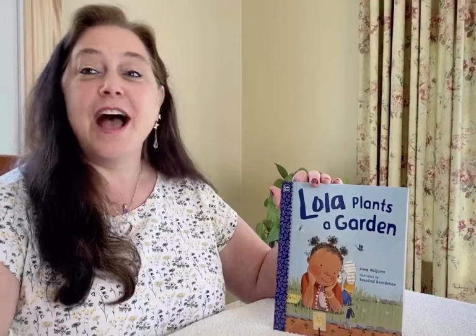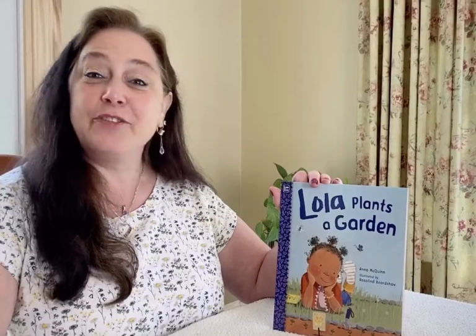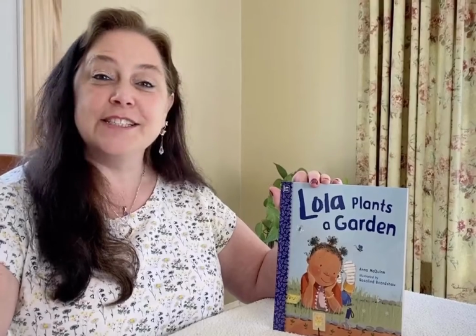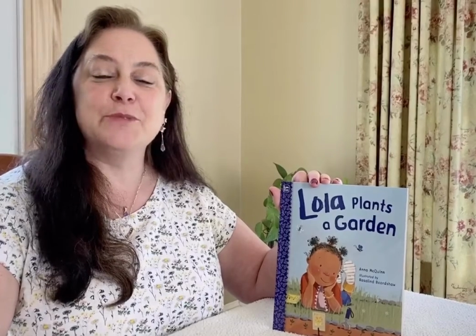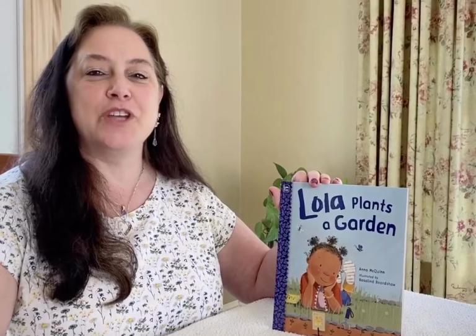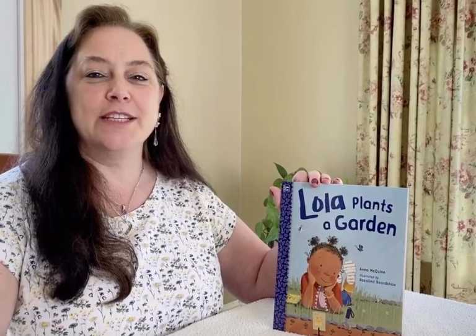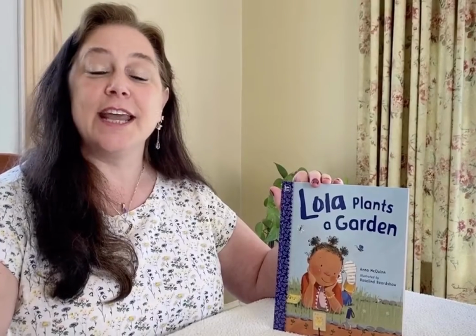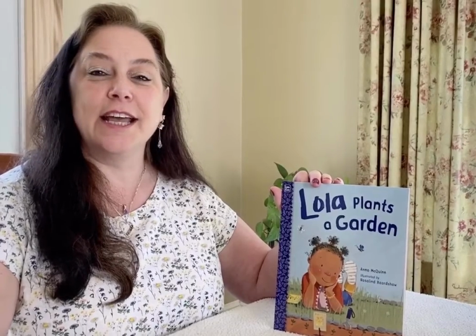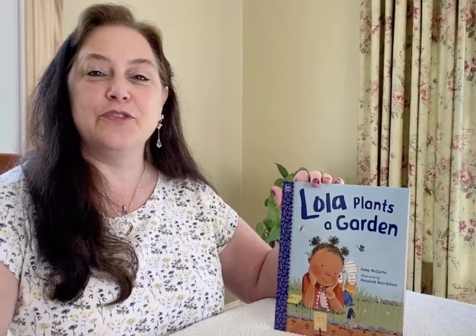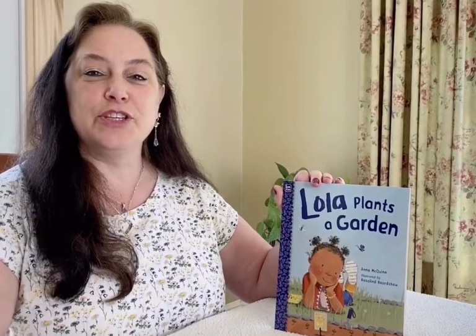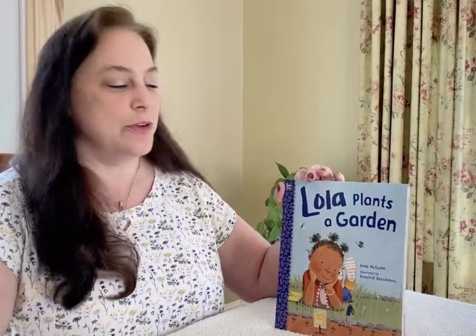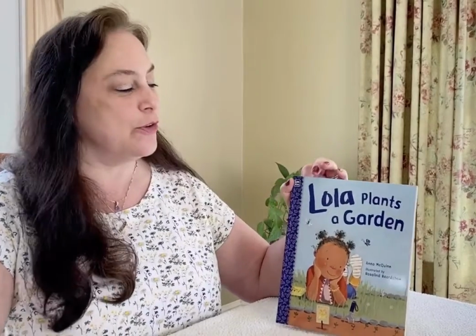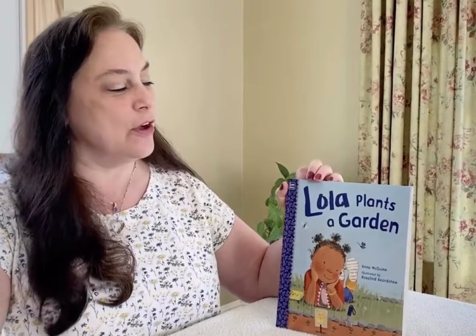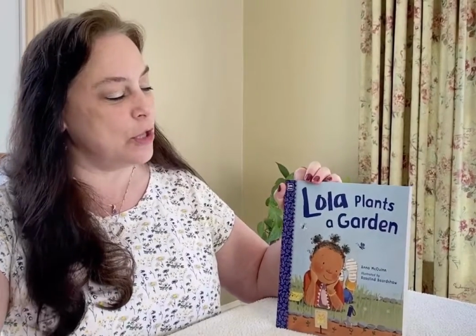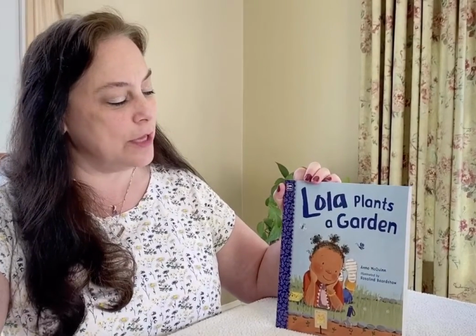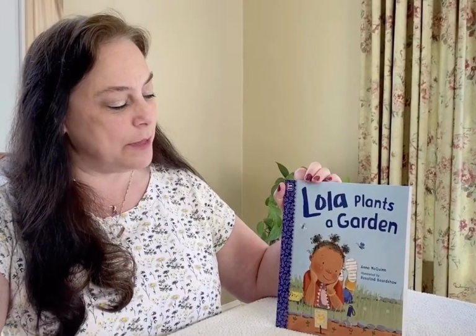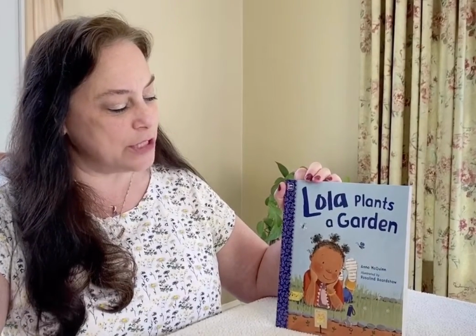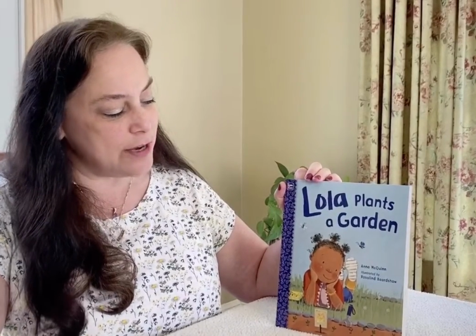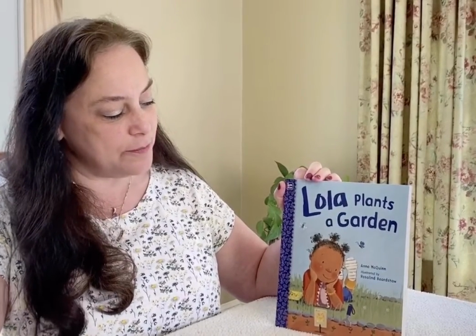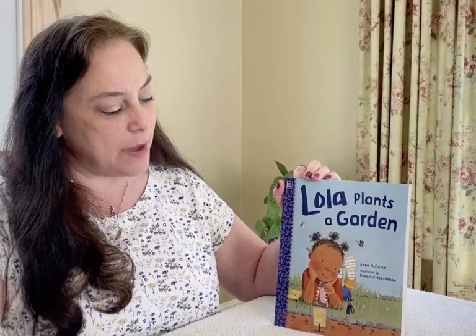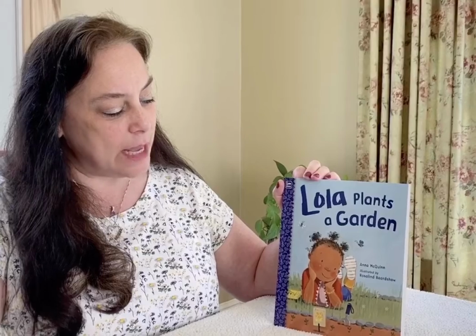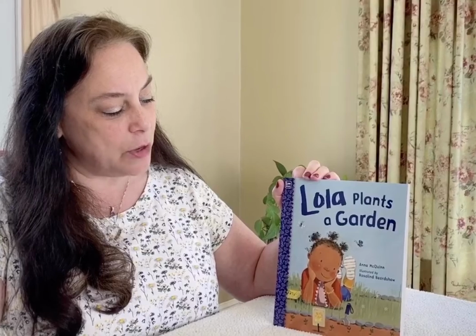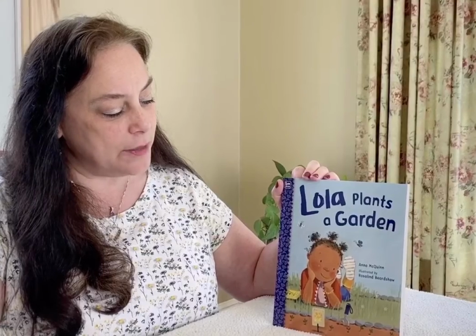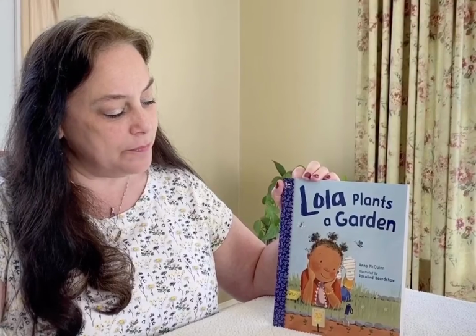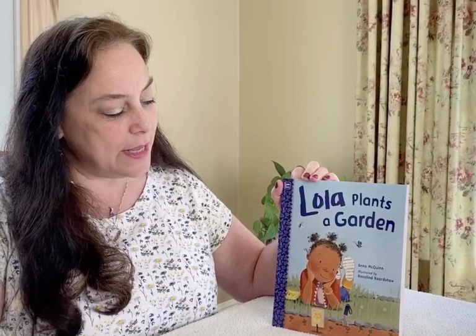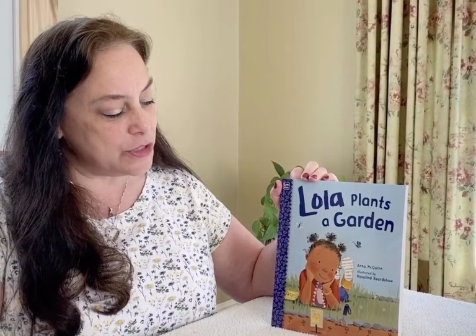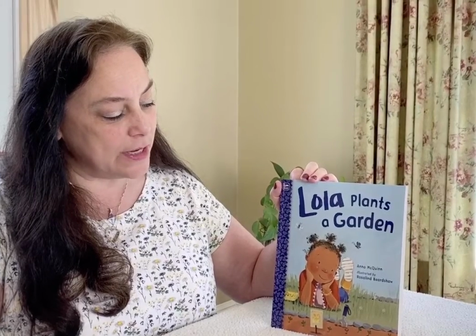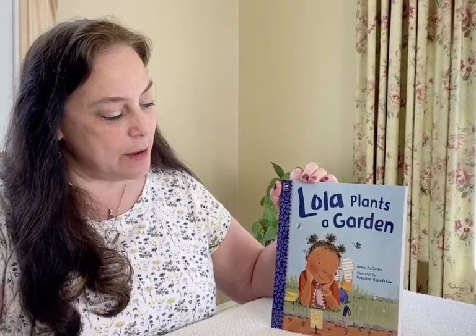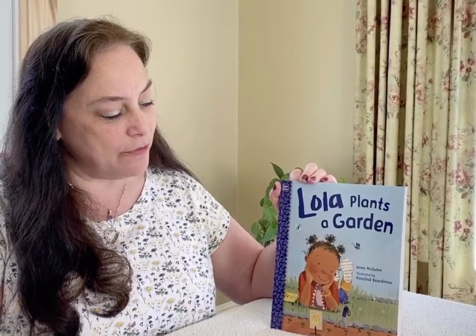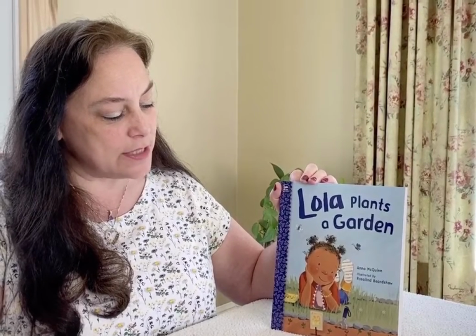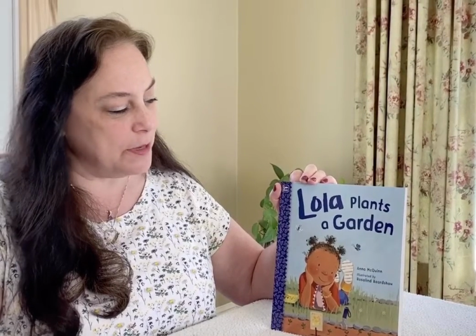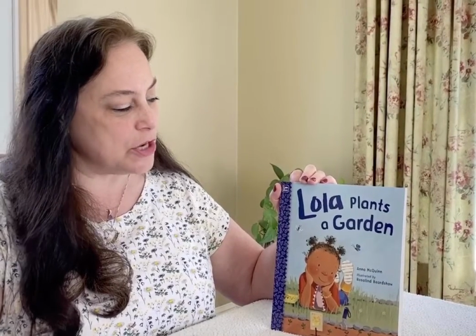Hi friends, it's Ms. Jane. Today I'd like to read to you a story called Lola Plants a Garden by Anna McQuinn, illustrated by Roslyn Beardshaw.